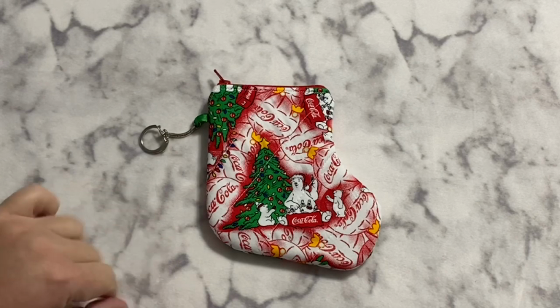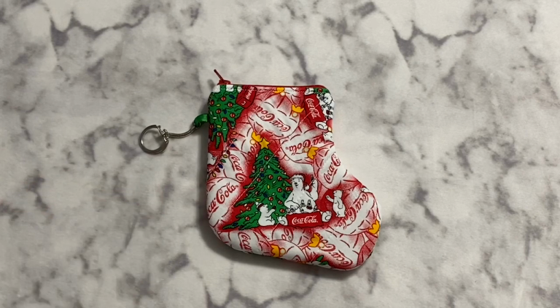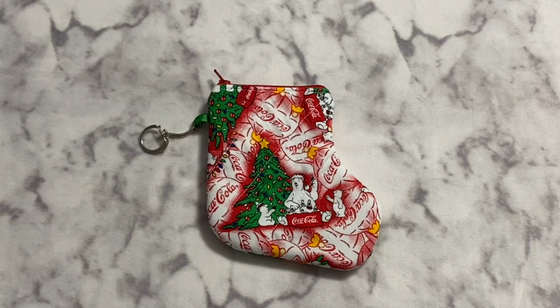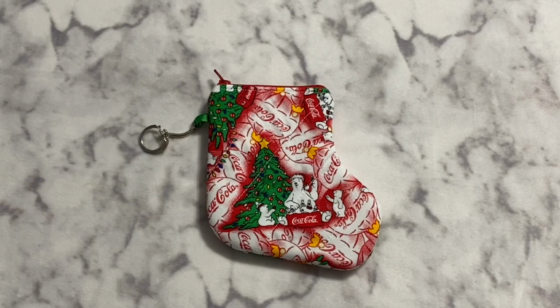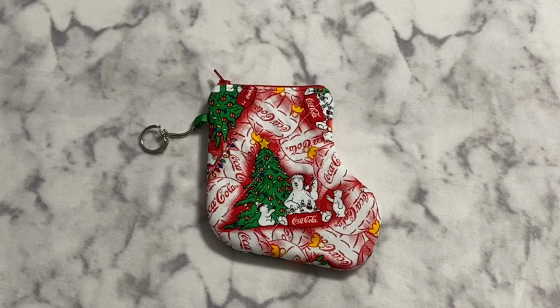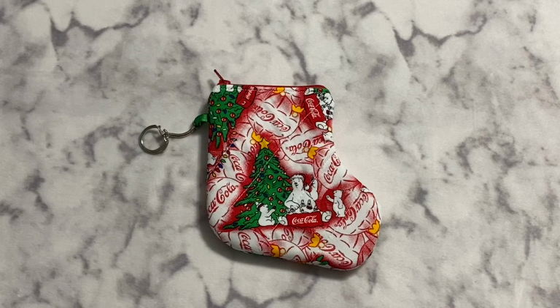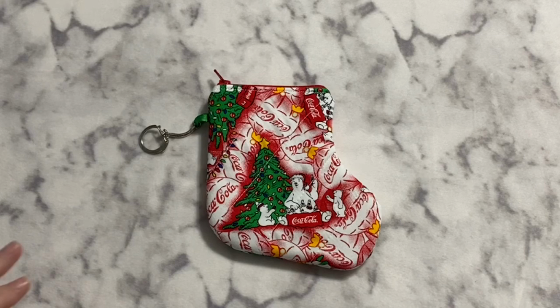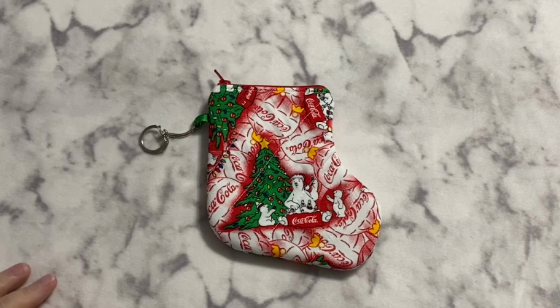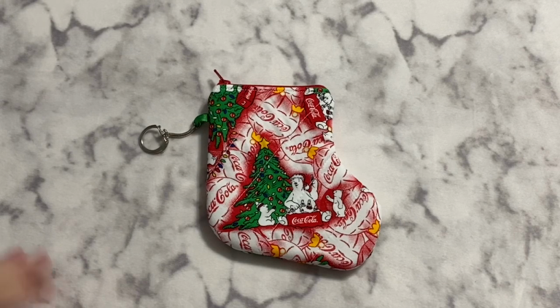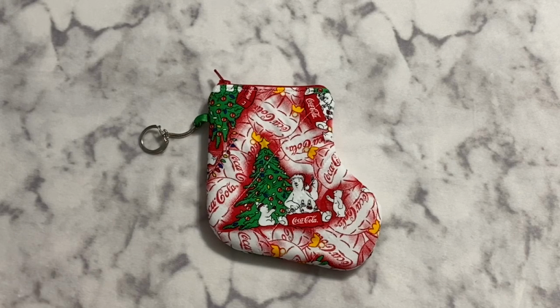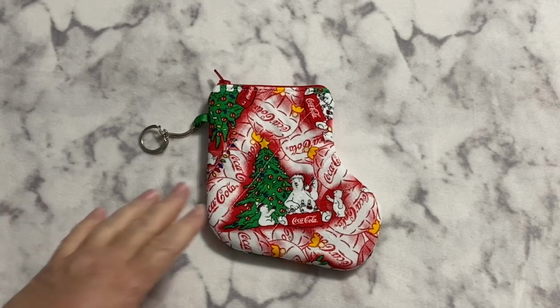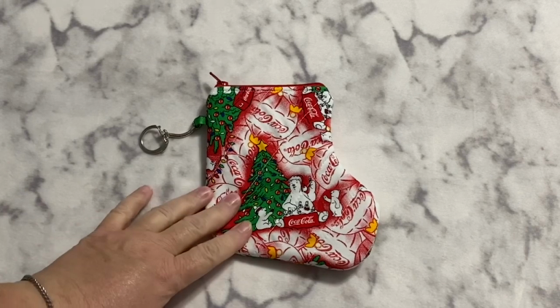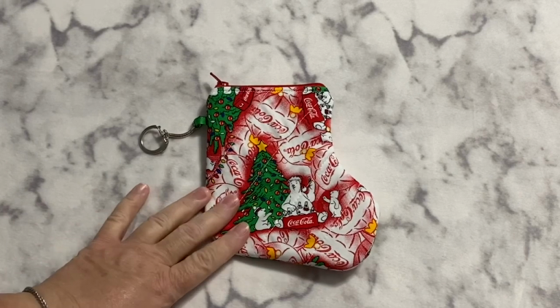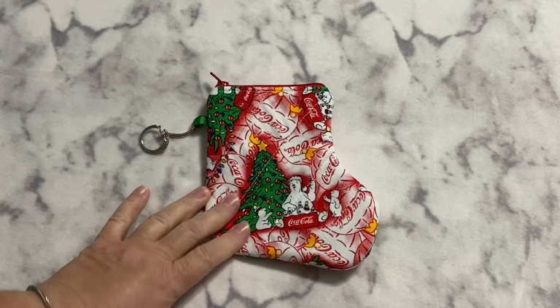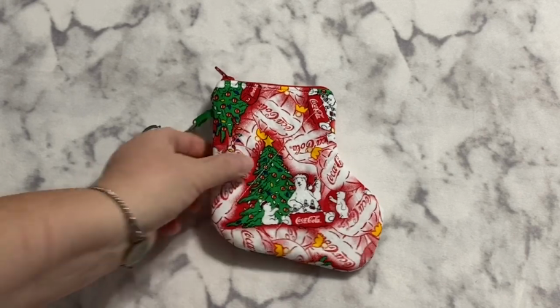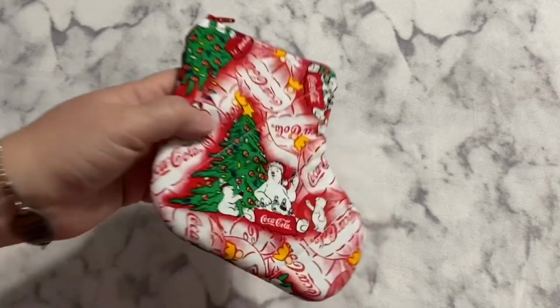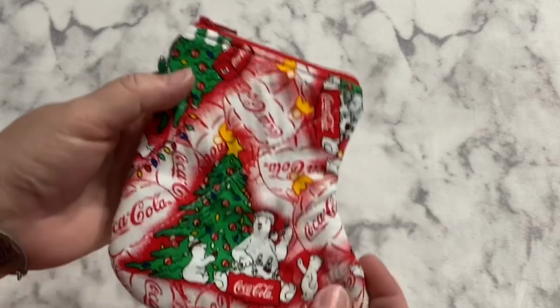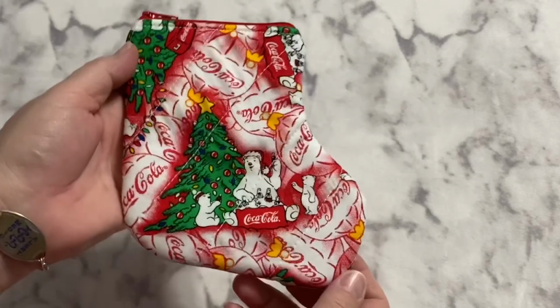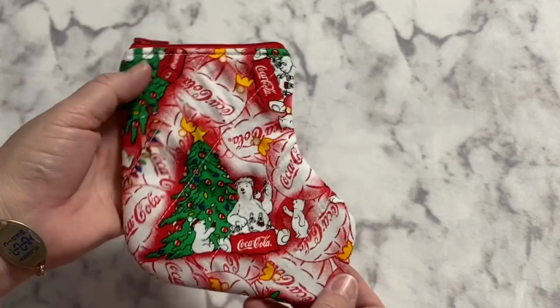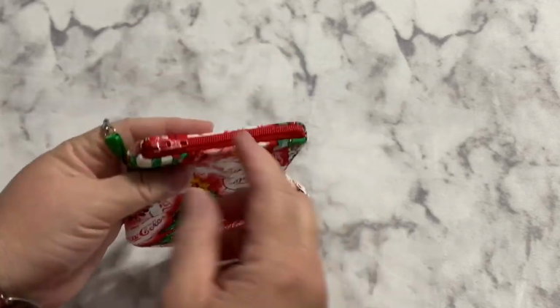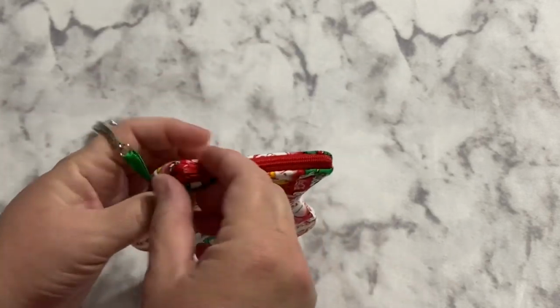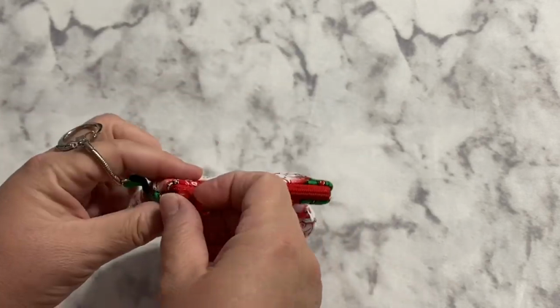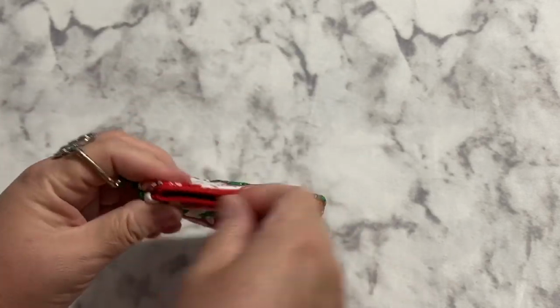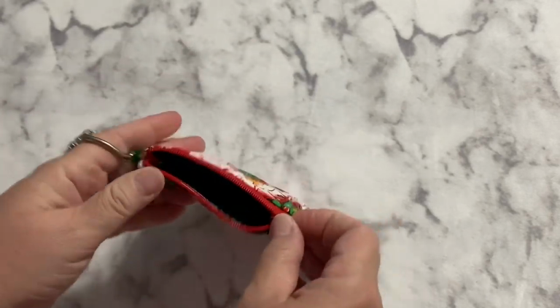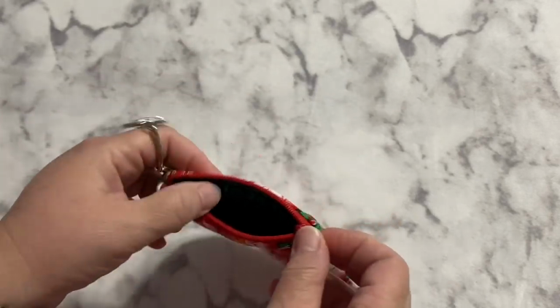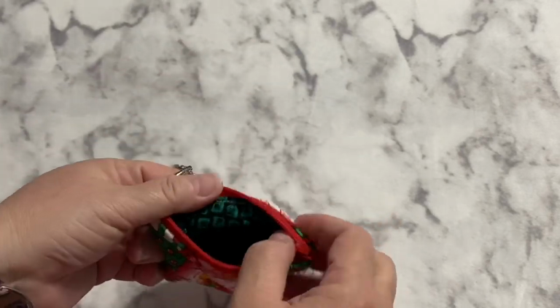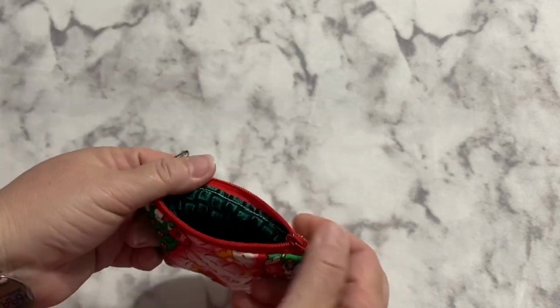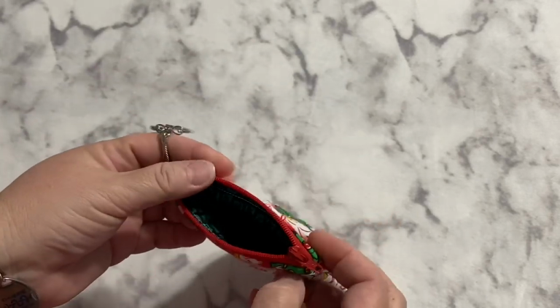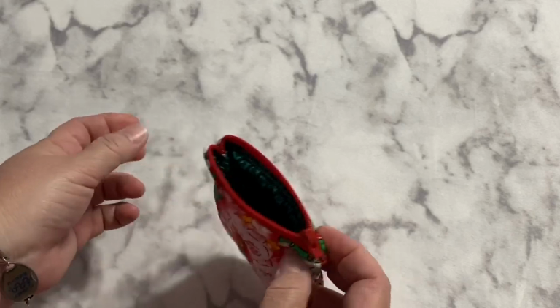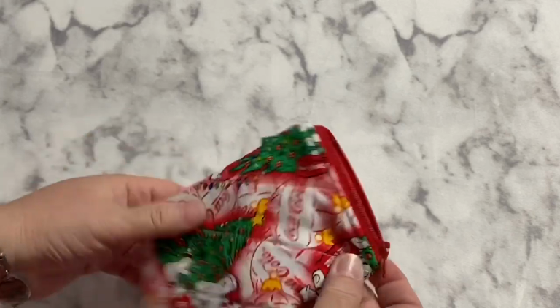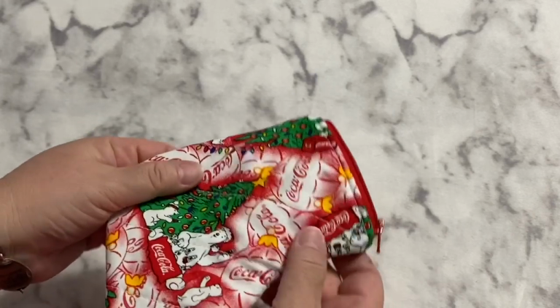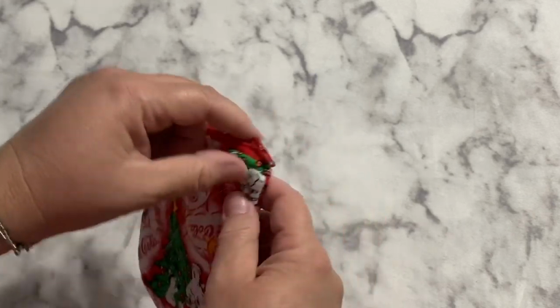Hey guys, it's Robin, RS Island Crafts, and welcome to my craft room. In one of my recent Whip It Wednesday videos, I showed you one of the little zipper coin pouches that I made in the shape of a stocking, and I said I'd go ahead and show you guys how I put it together.